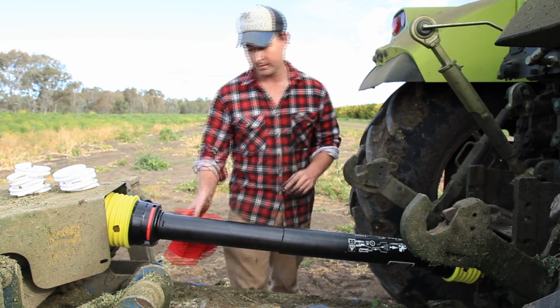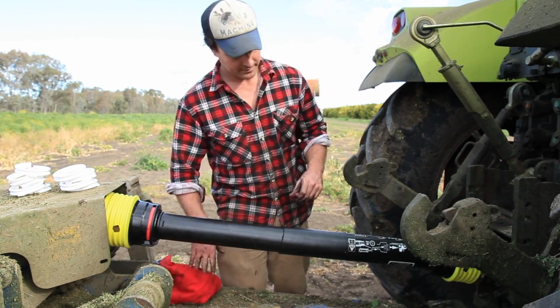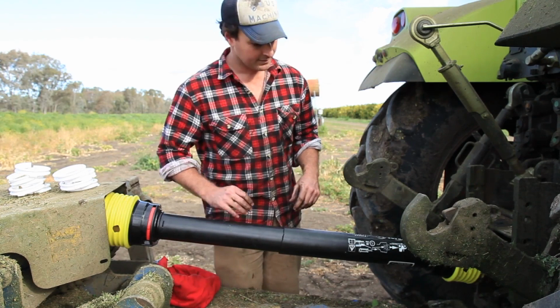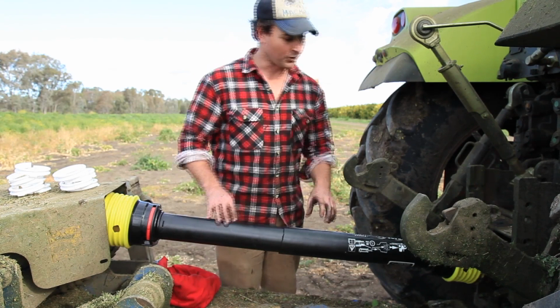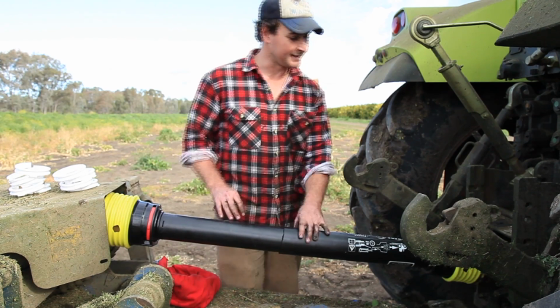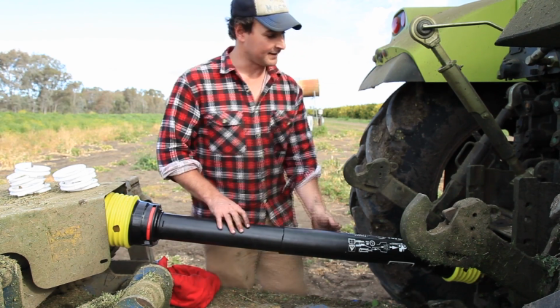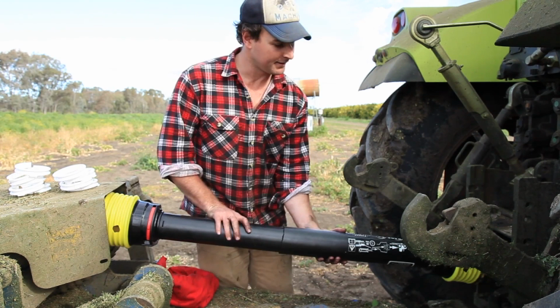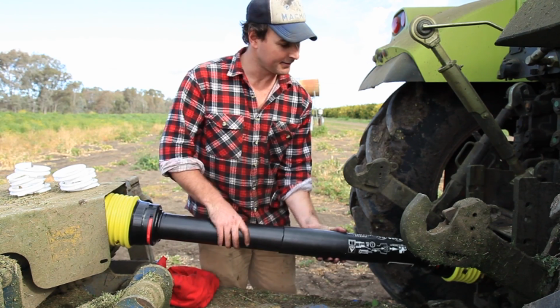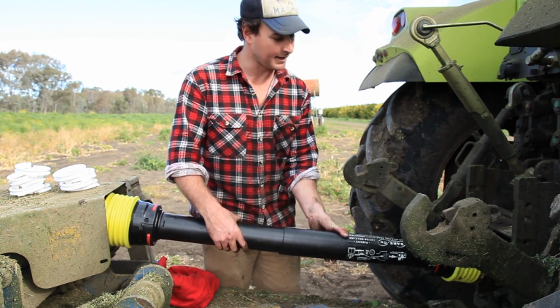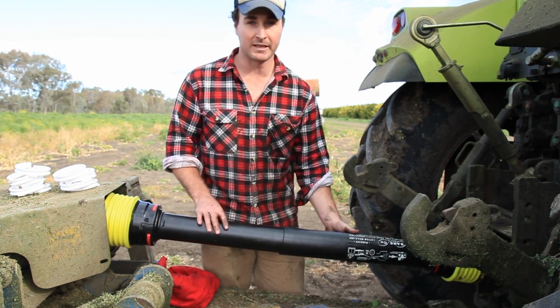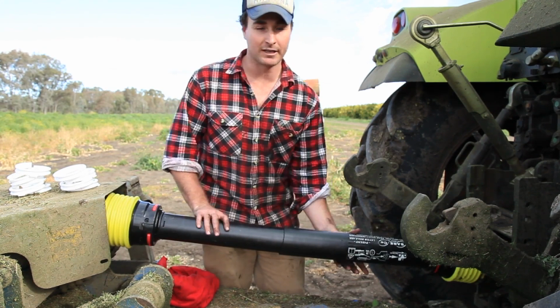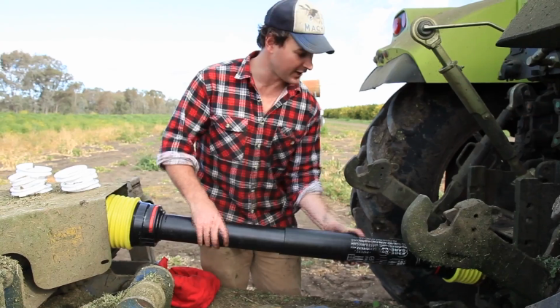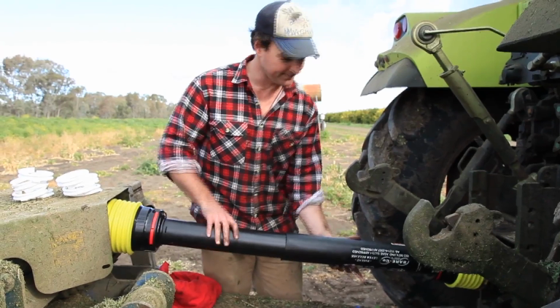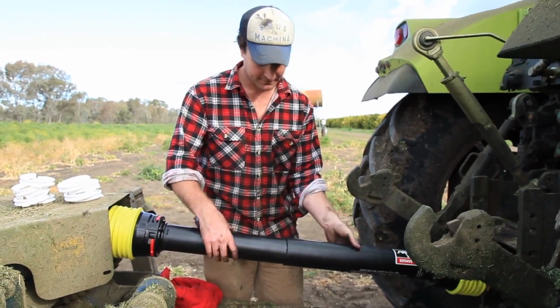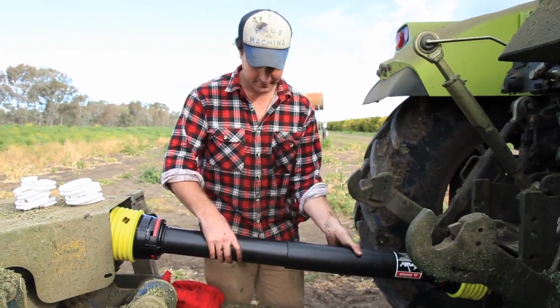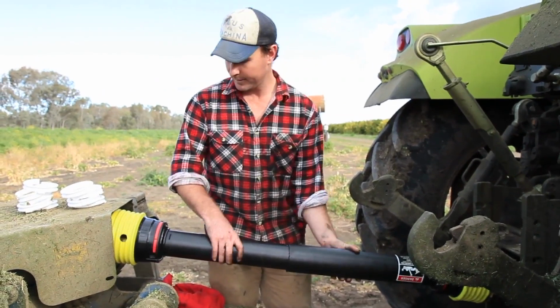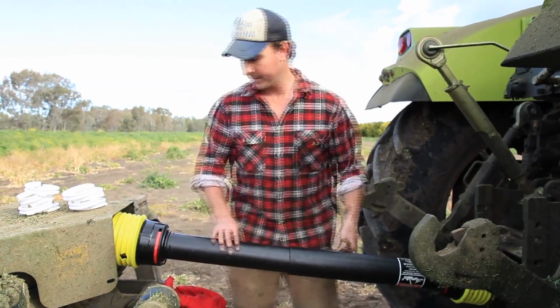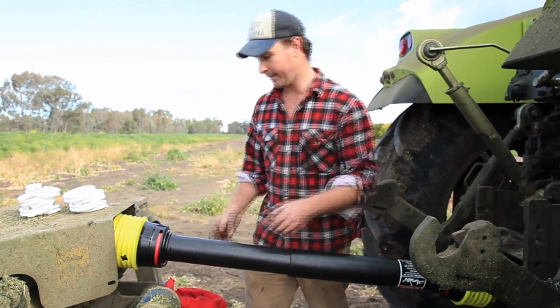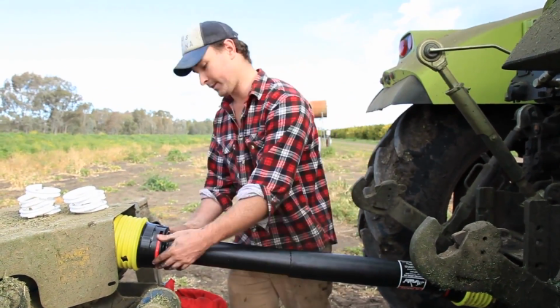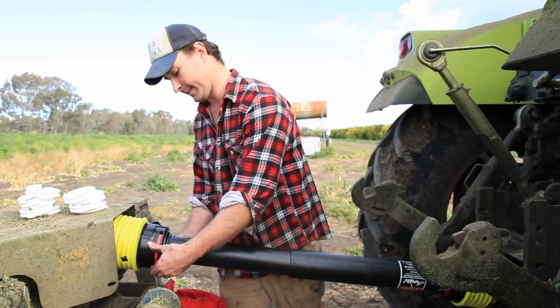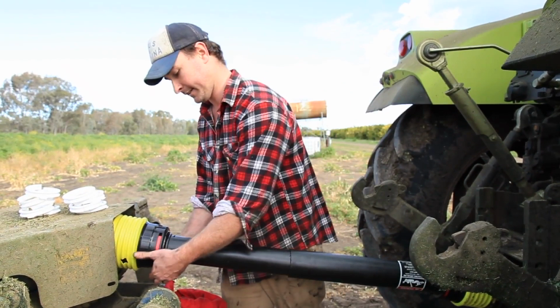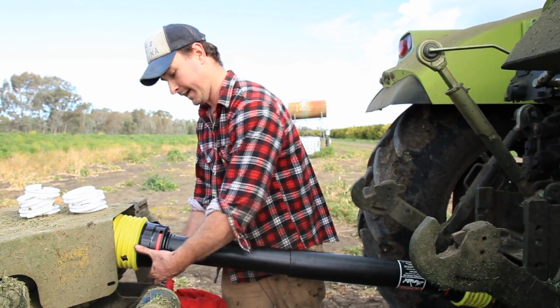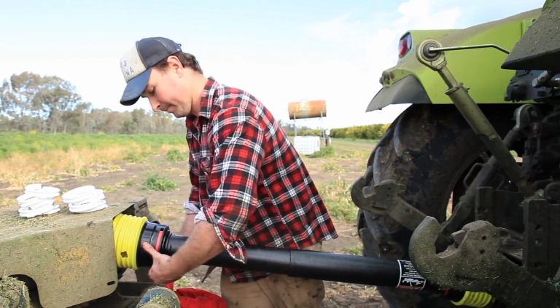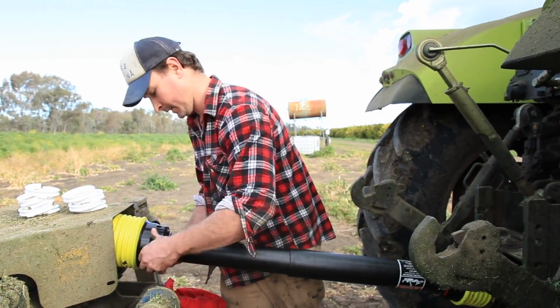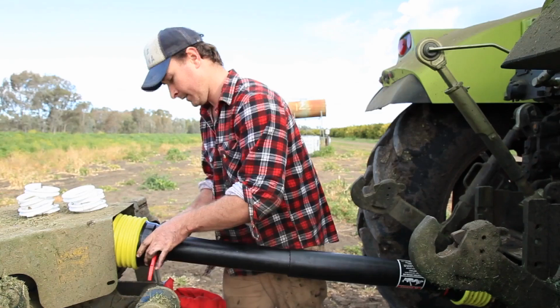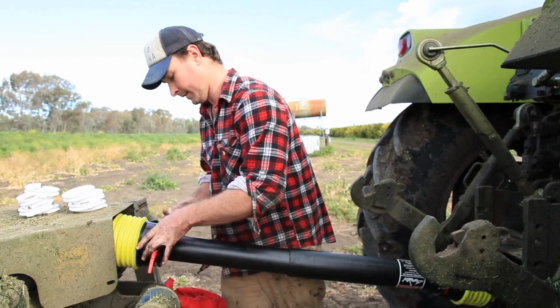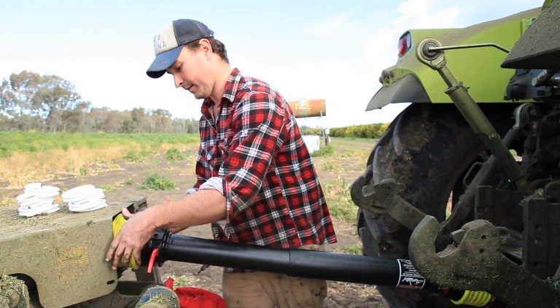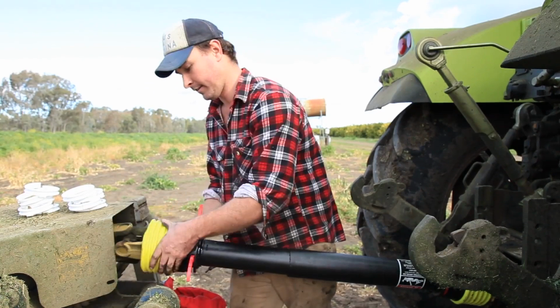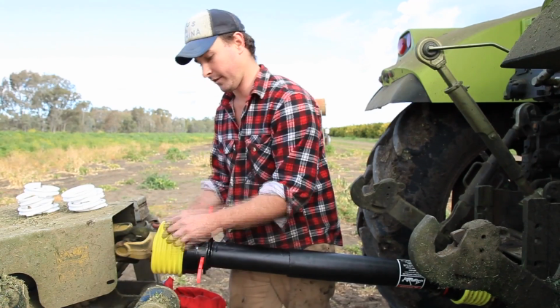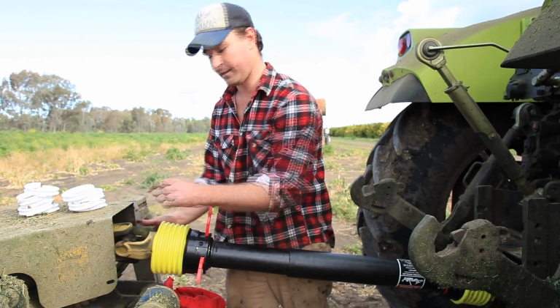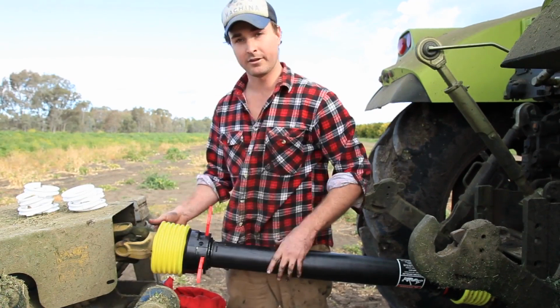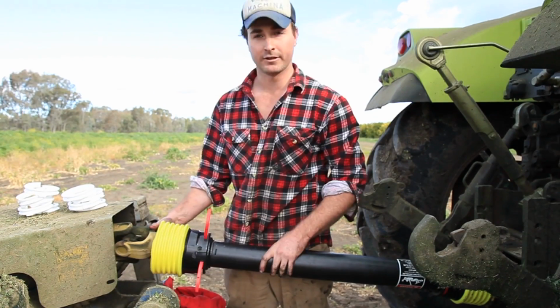The important thing is that the cover spins freely on the shaft. These are quite easy to unclip for greasing the unijoints.